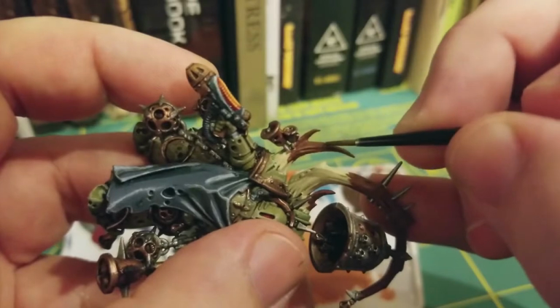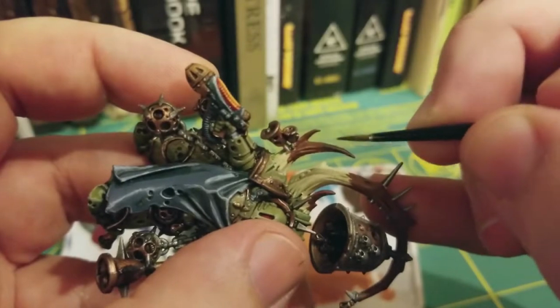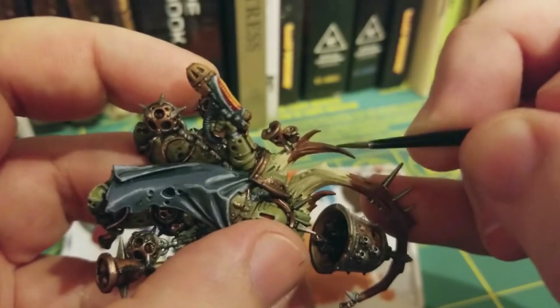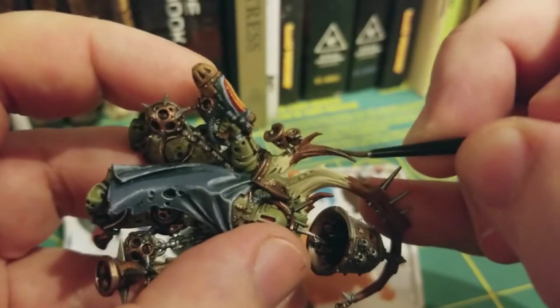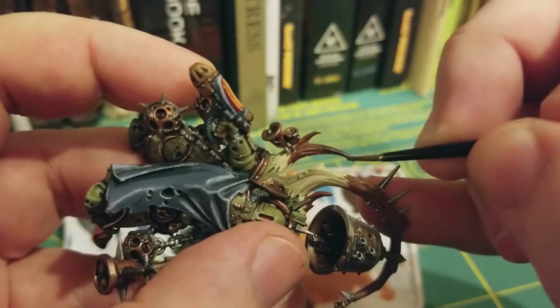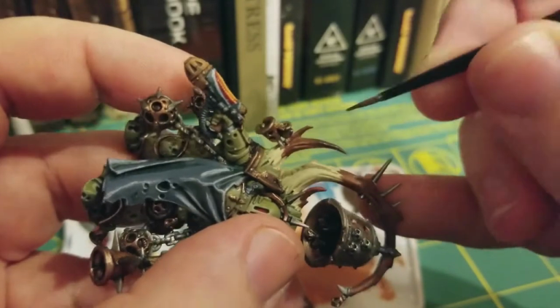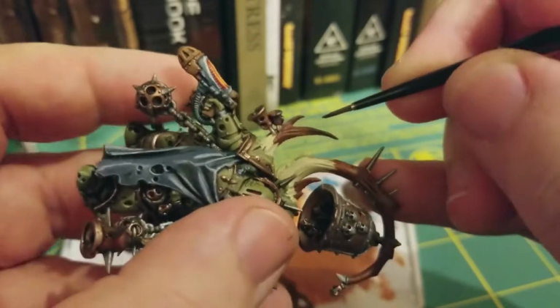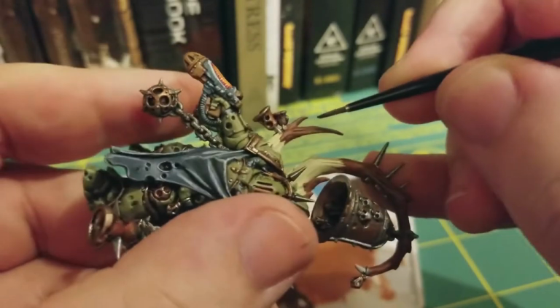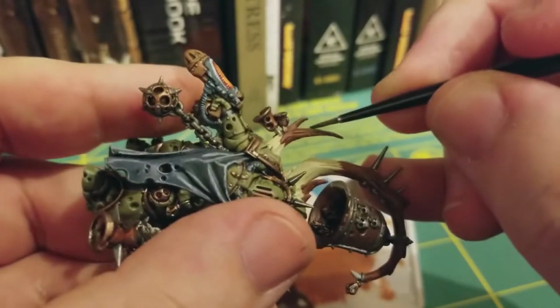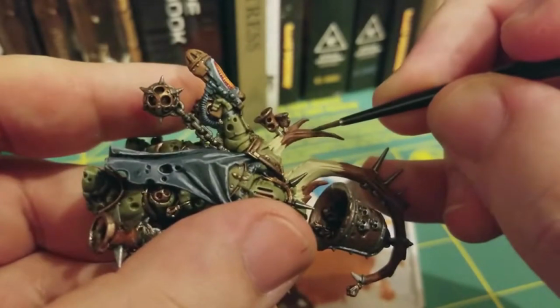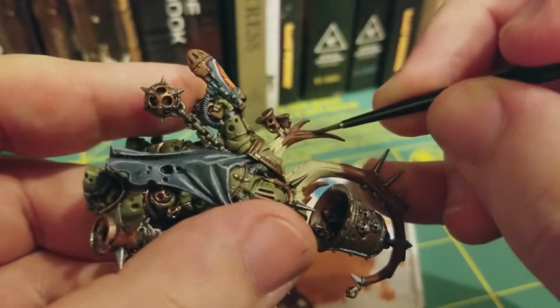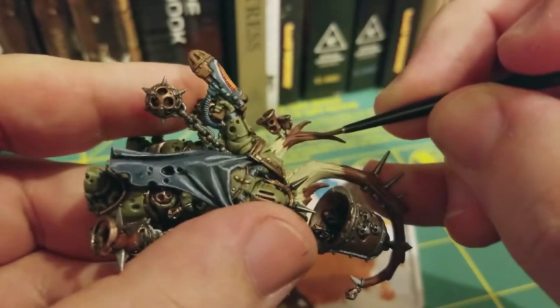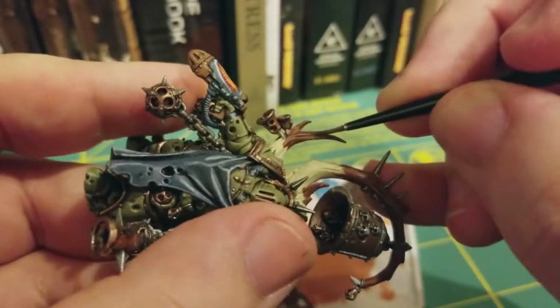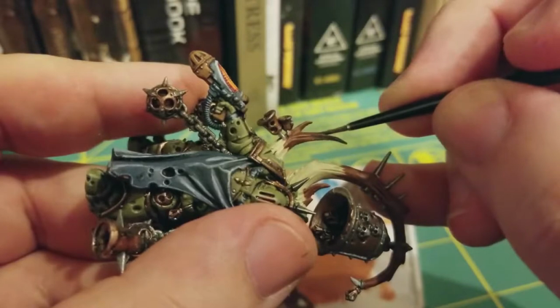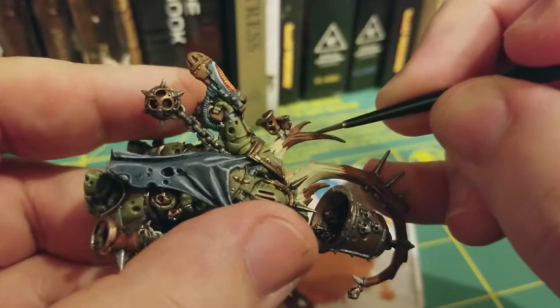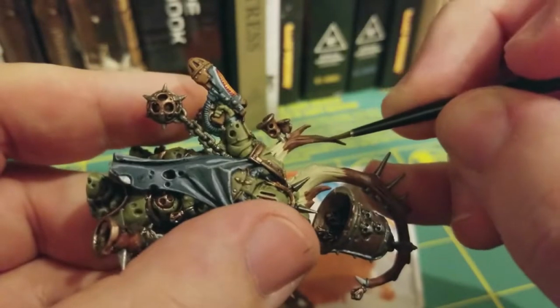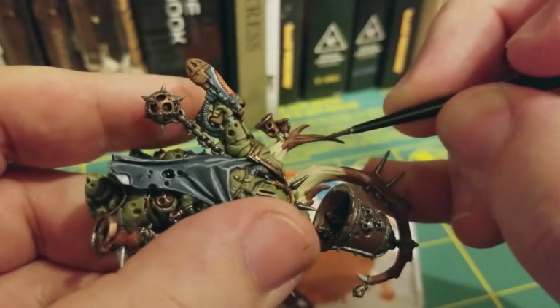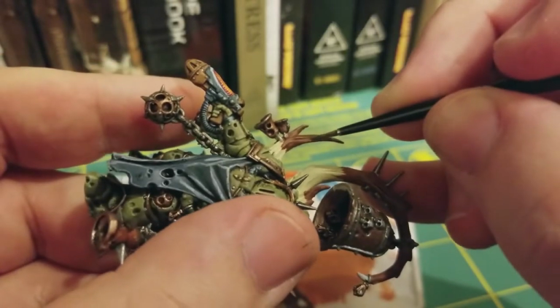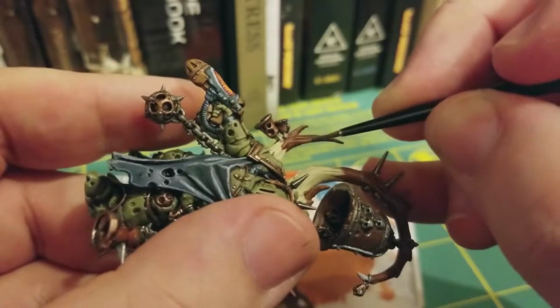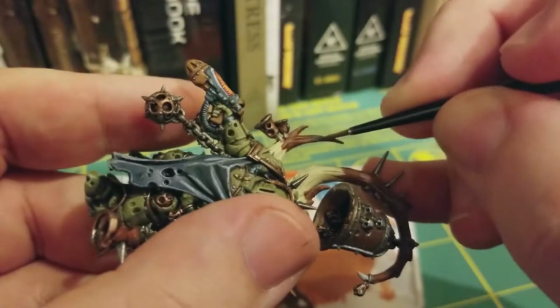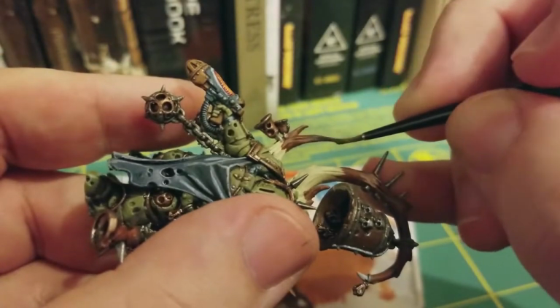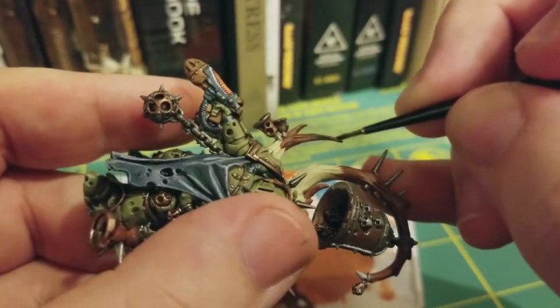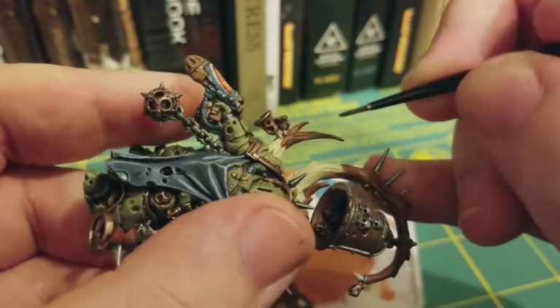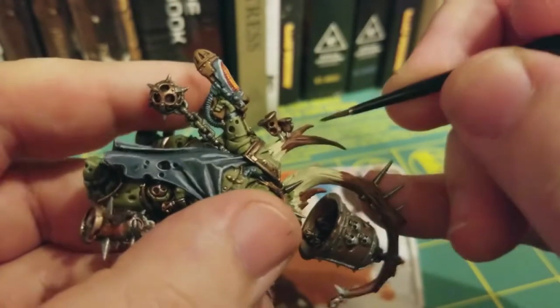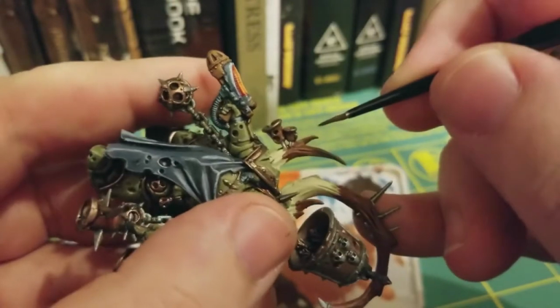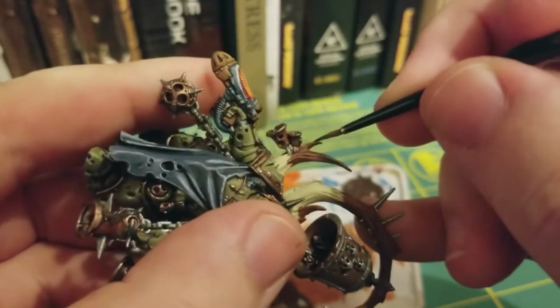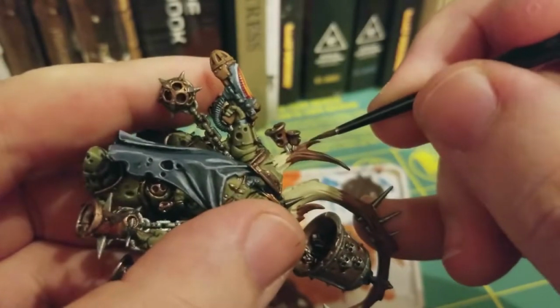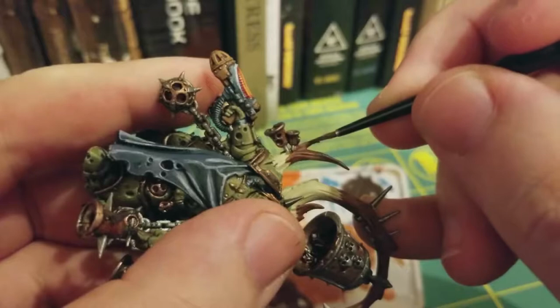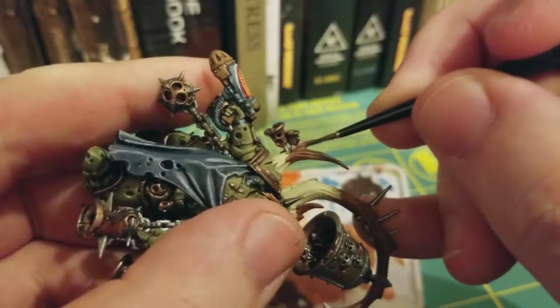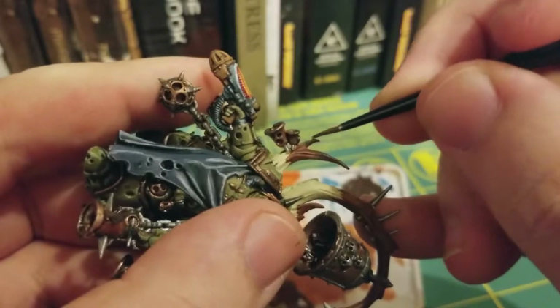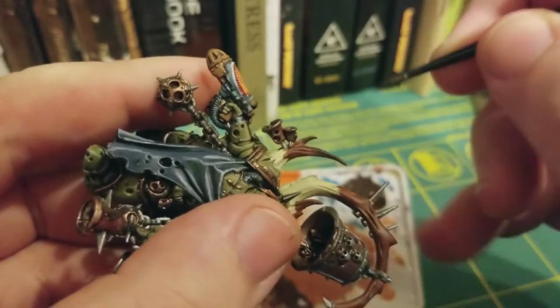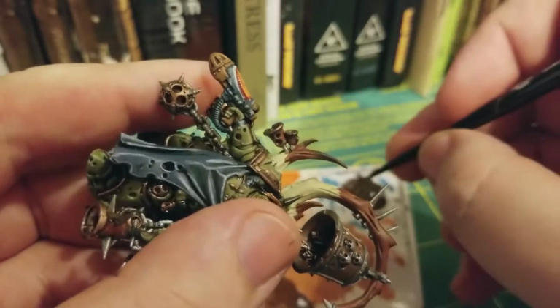Don't worry too much about going back and covering up any of the spots that you want darker, because we're going to switch over to one more shade of paint after this.